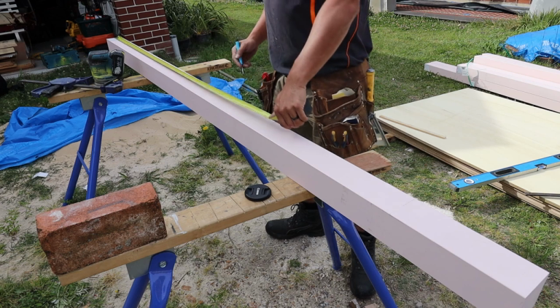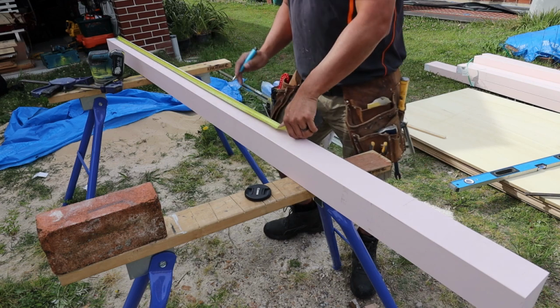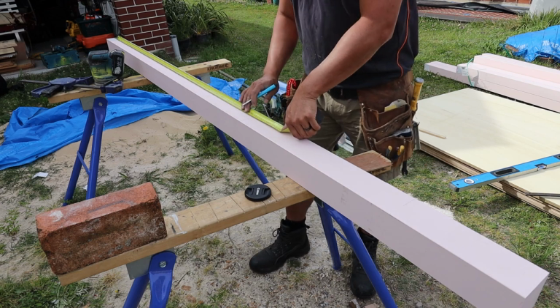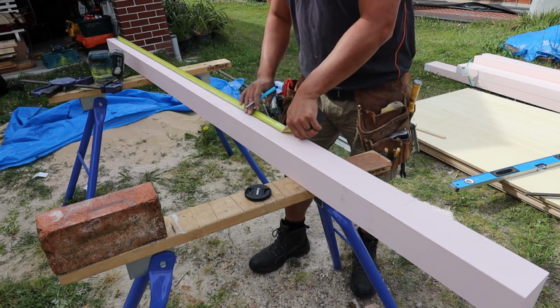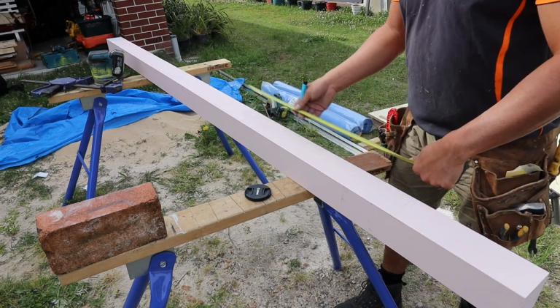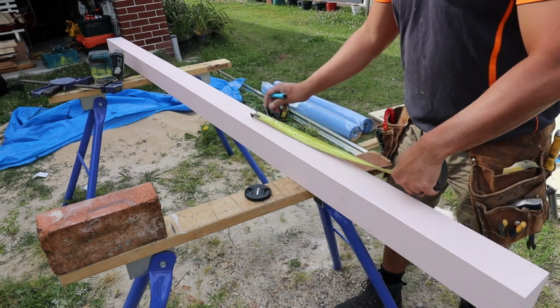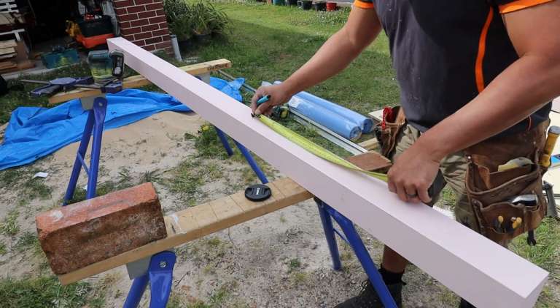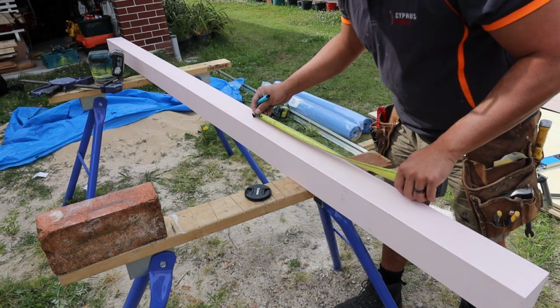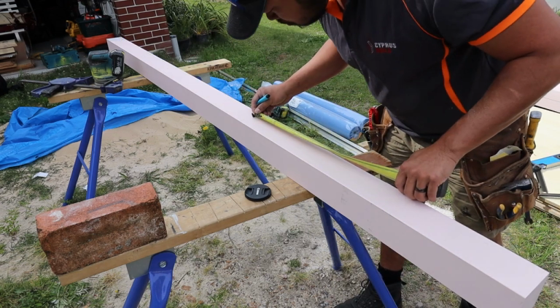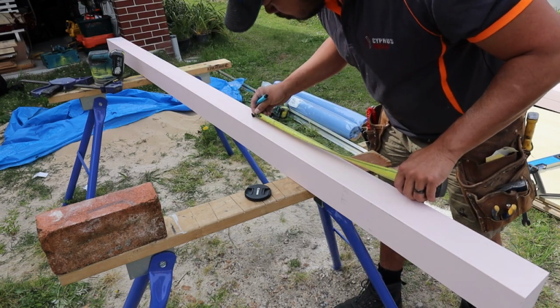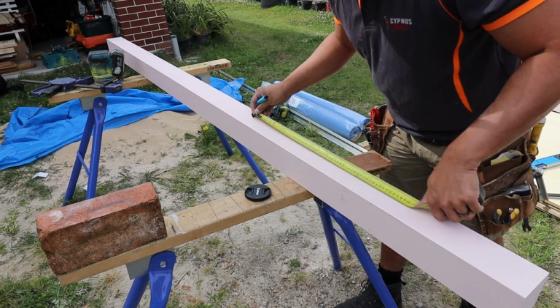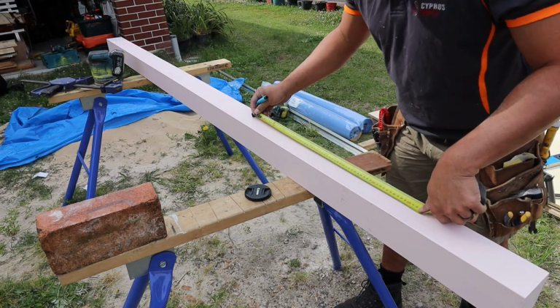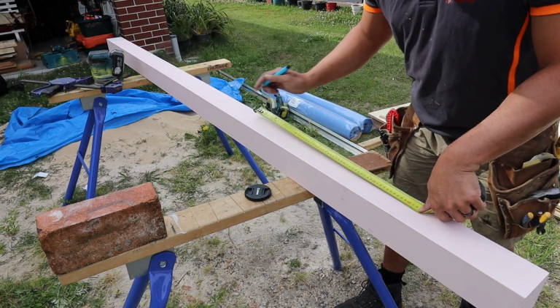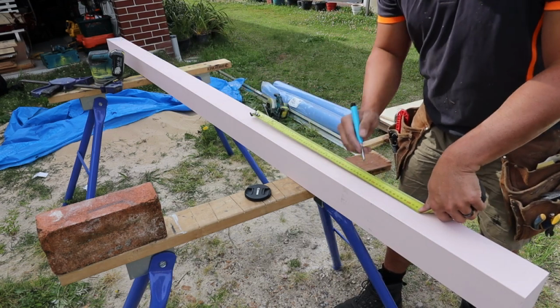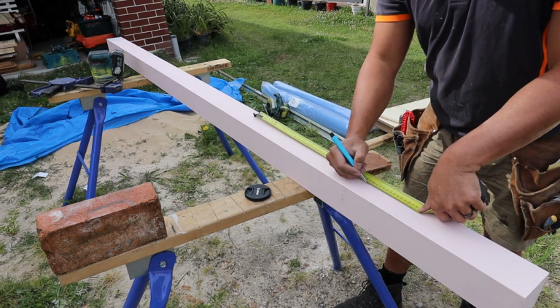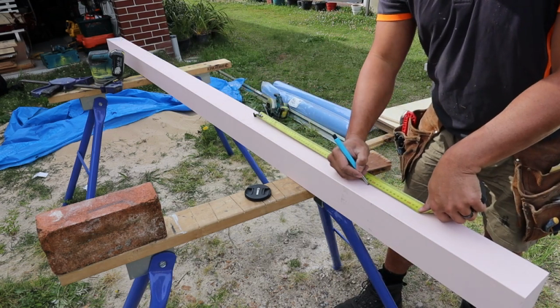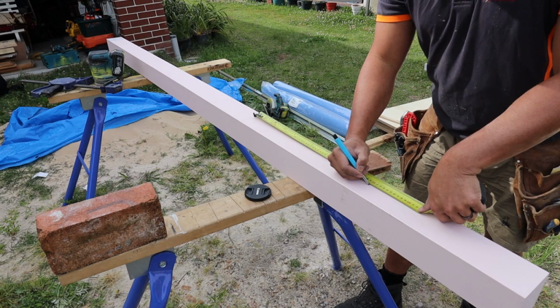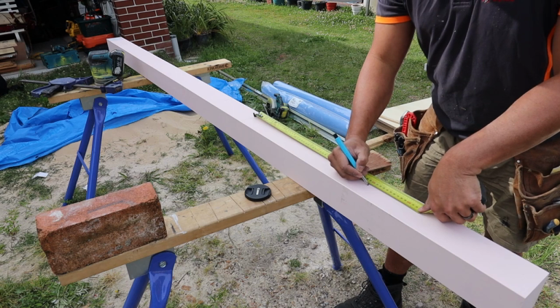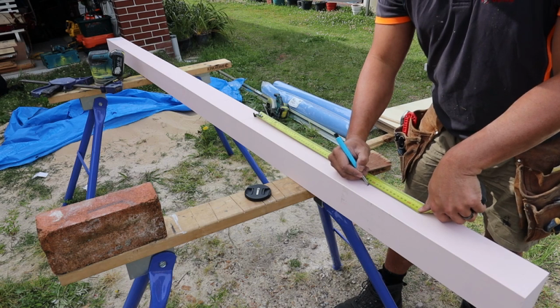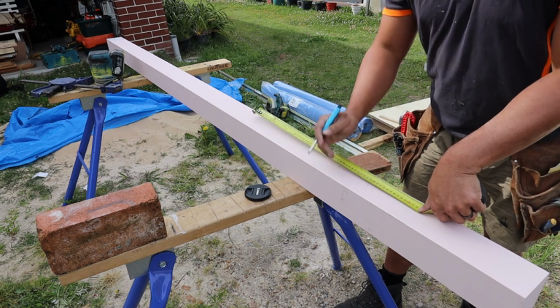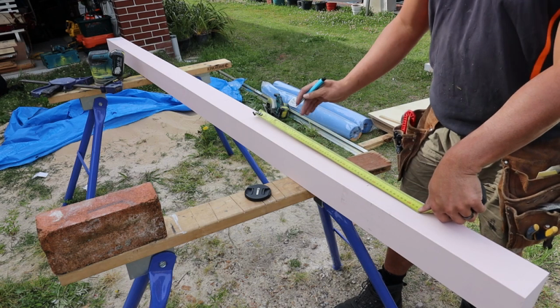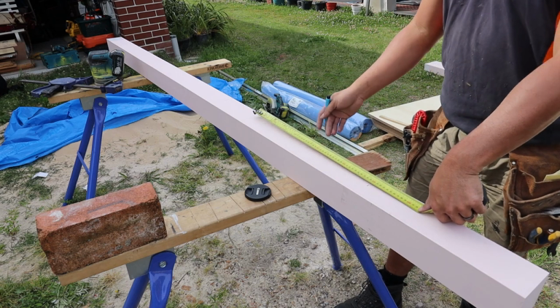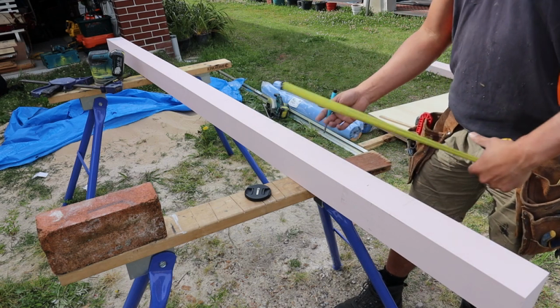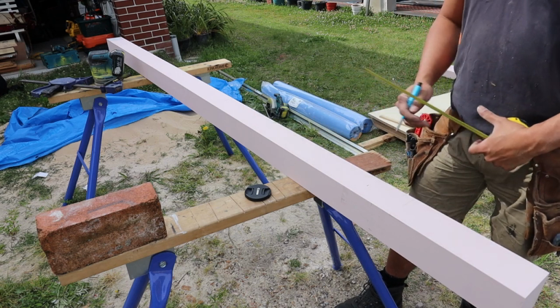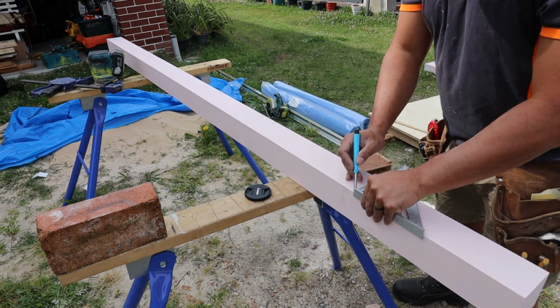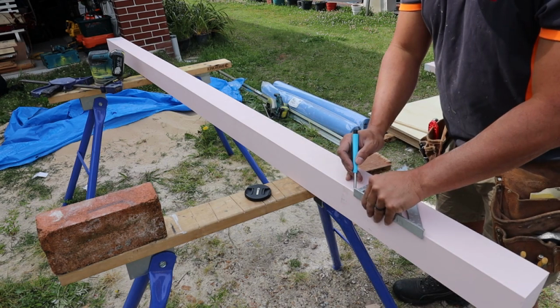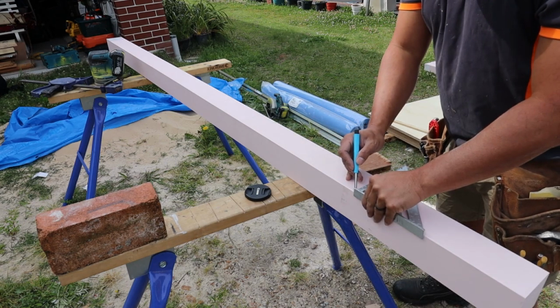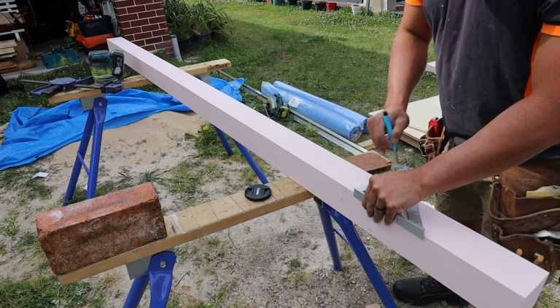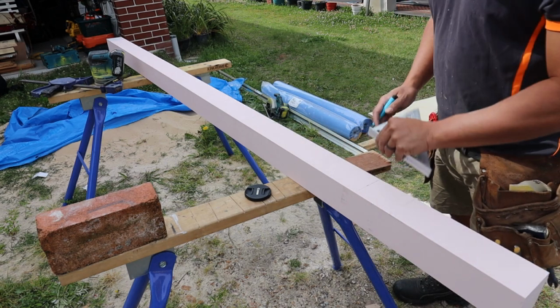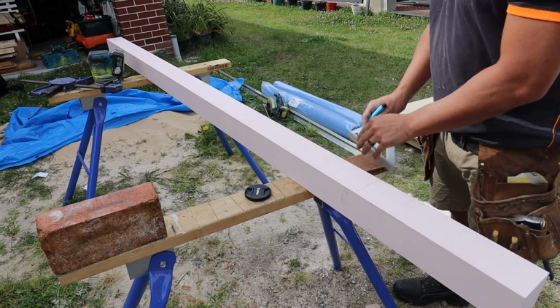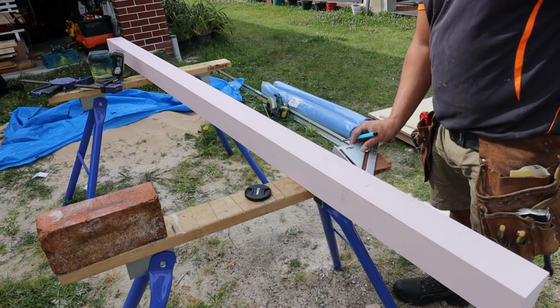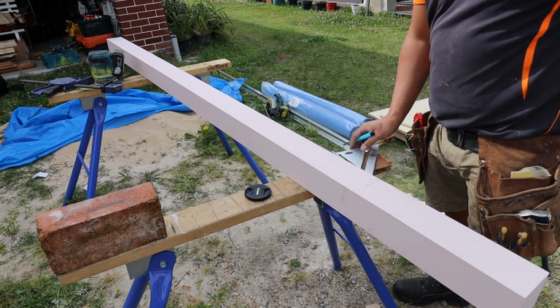The next thing I do is measure from the bottom of the post to see where the chamfer starts from, then to where it ends. So from beginning to end it's about 500mm. Then I just square that across on all four sides of the post.